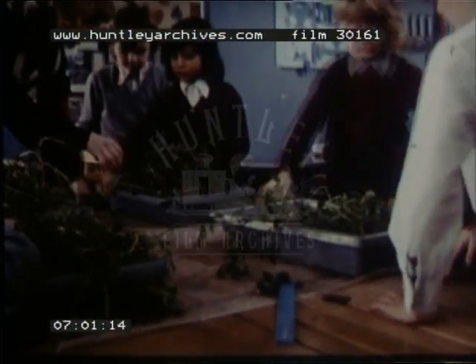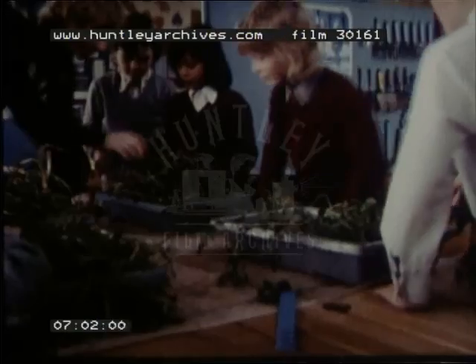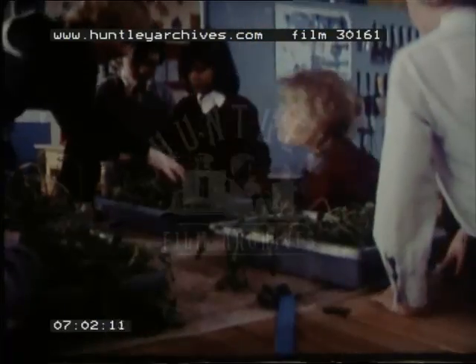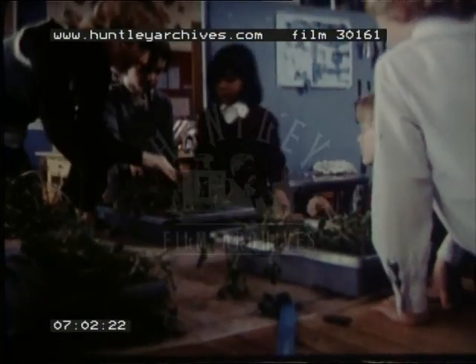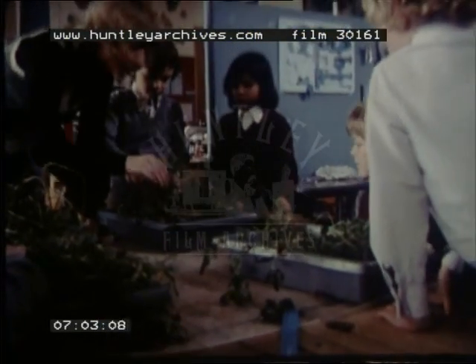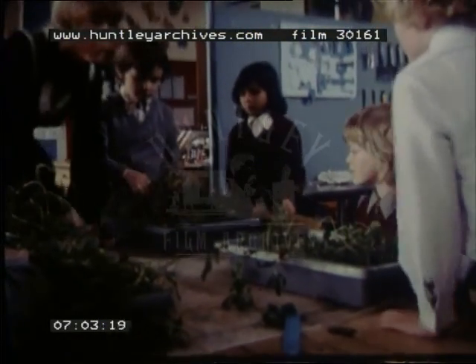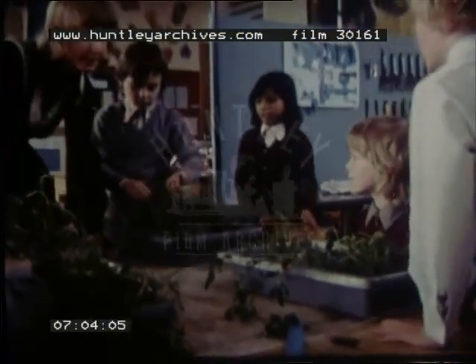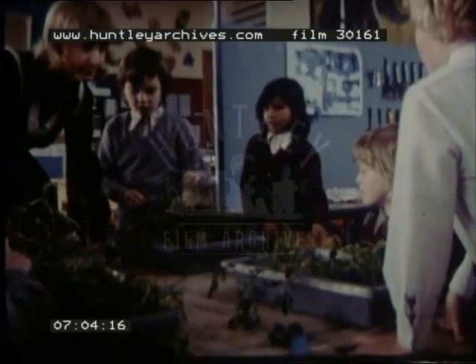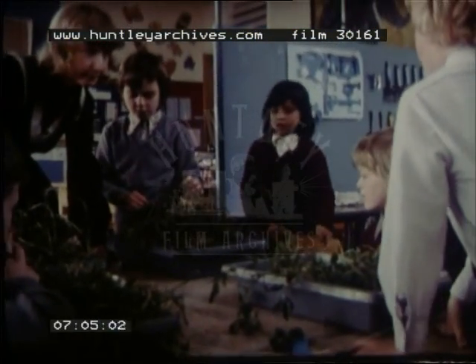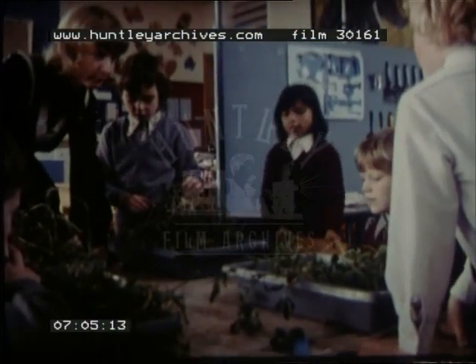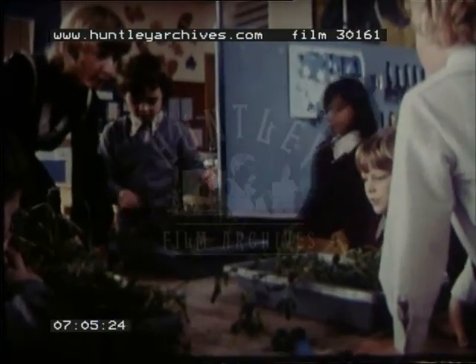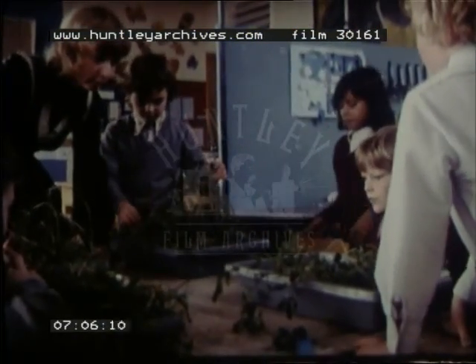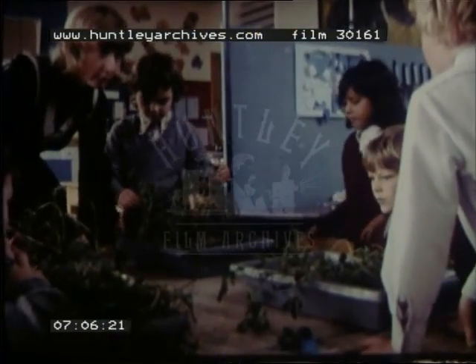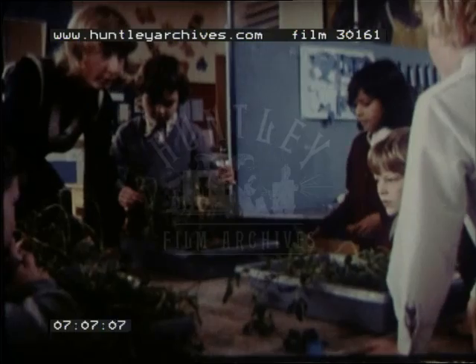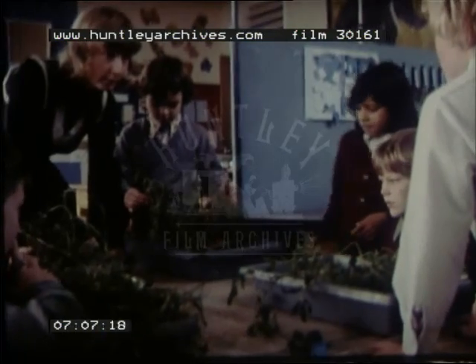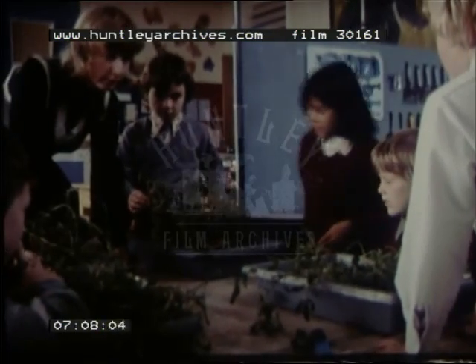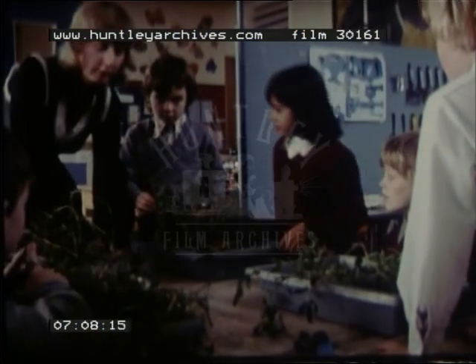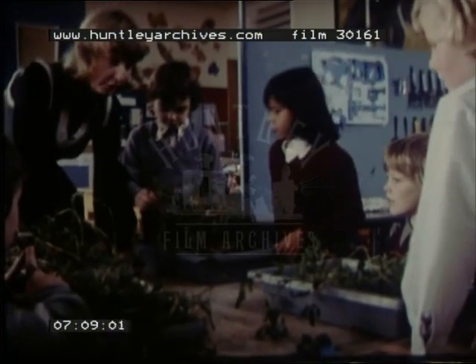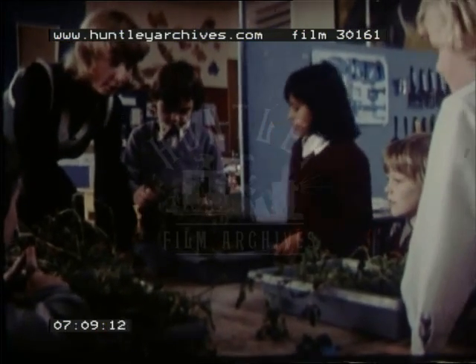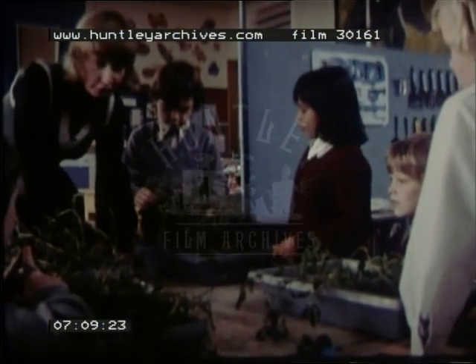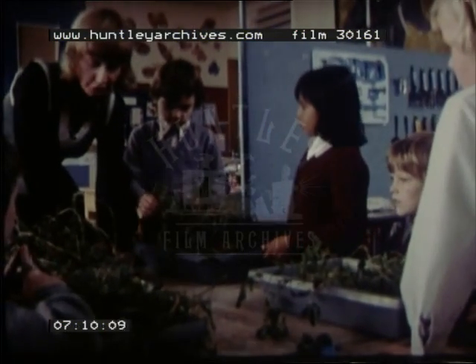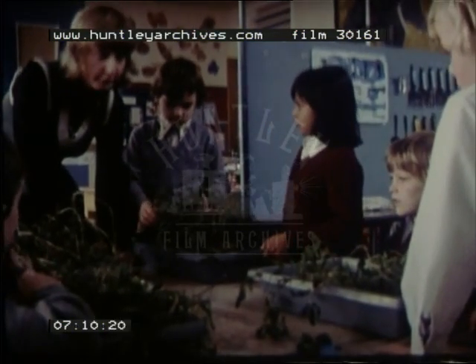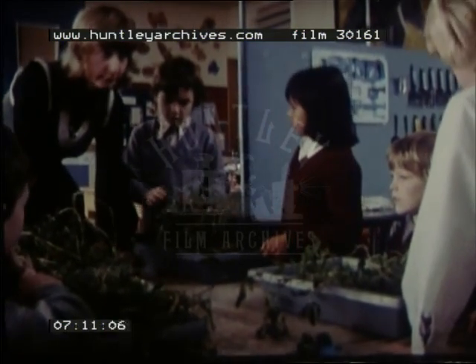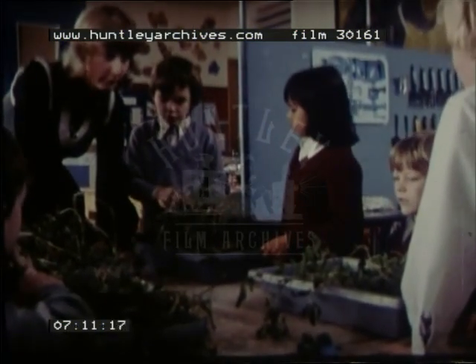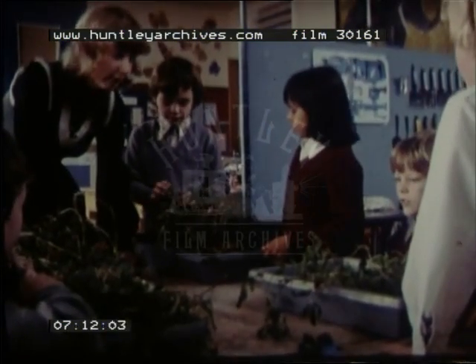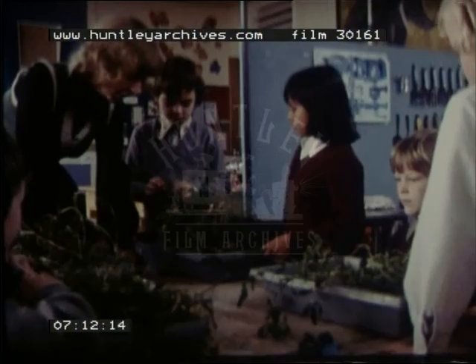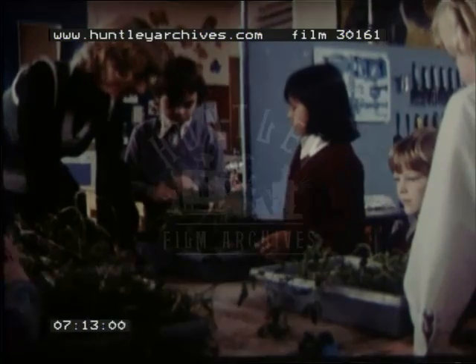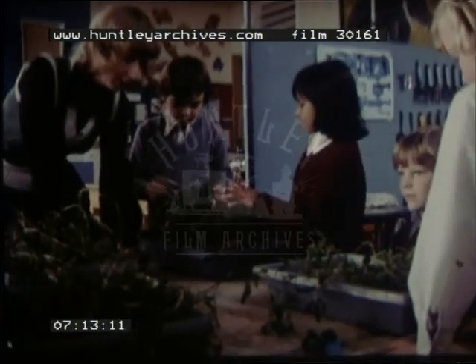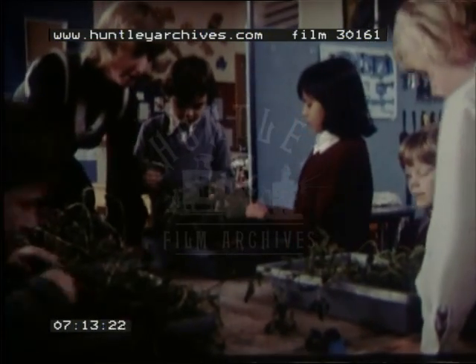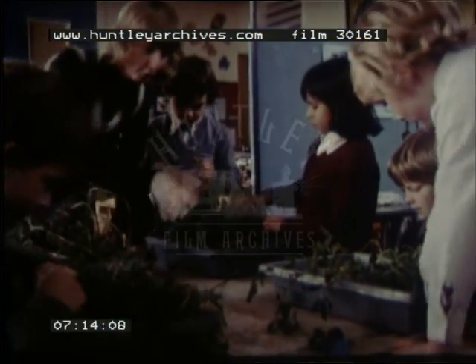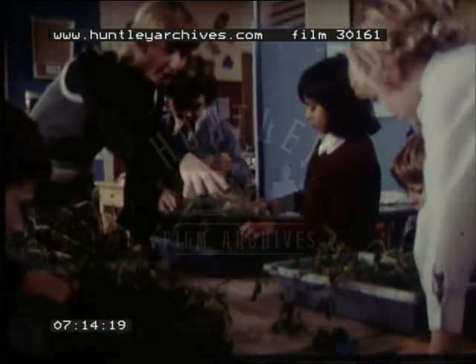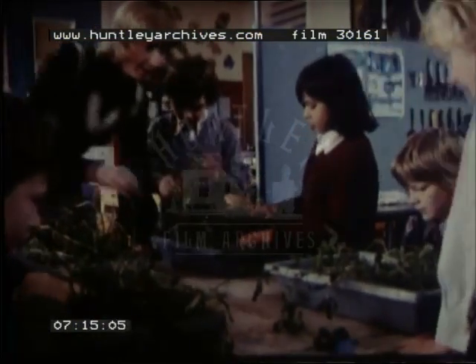Right, now you want to start sorting these out. What sort of groups are you going to do it in? Clovers. Right, what do you think you've got the most of? Clovers. Well, if you start sorting out the clovers, put them all down that end. Shemita's got the daisies, I think.